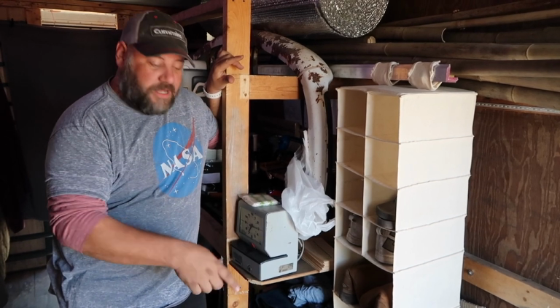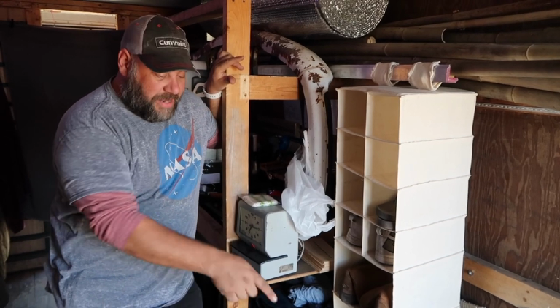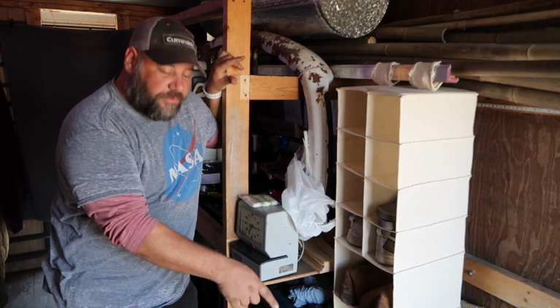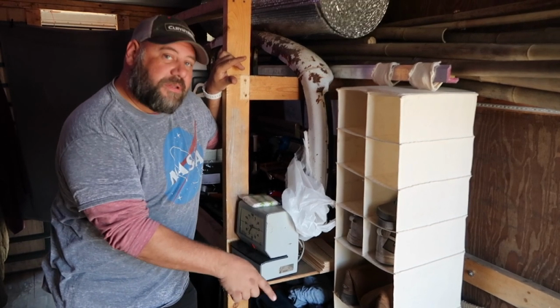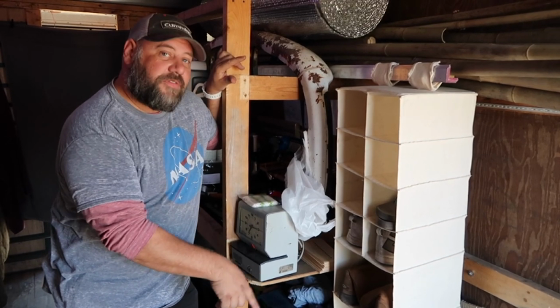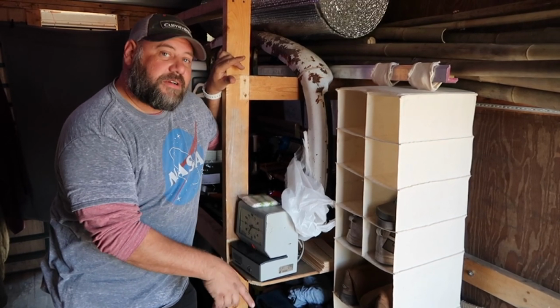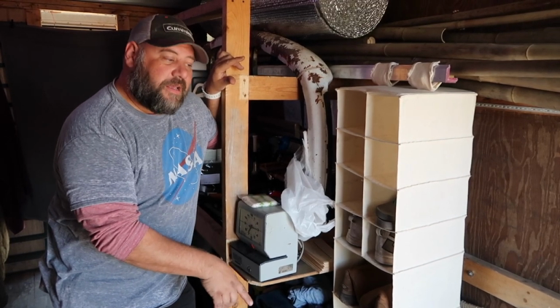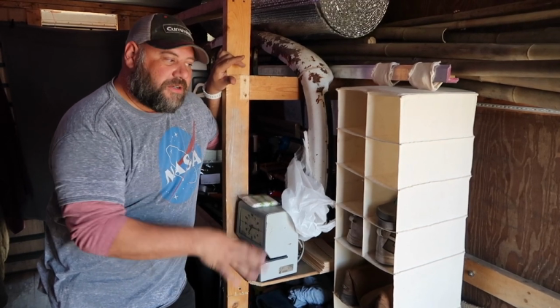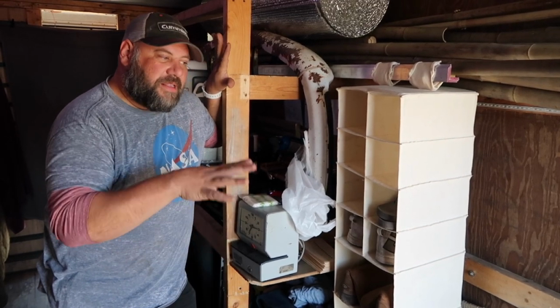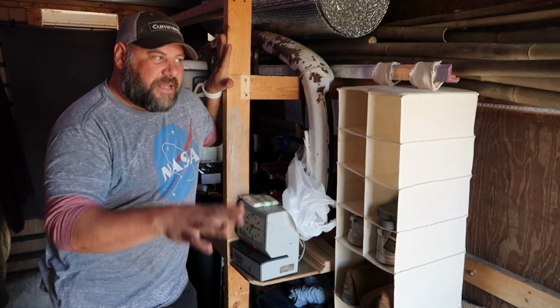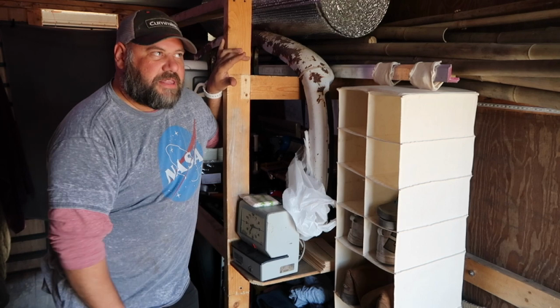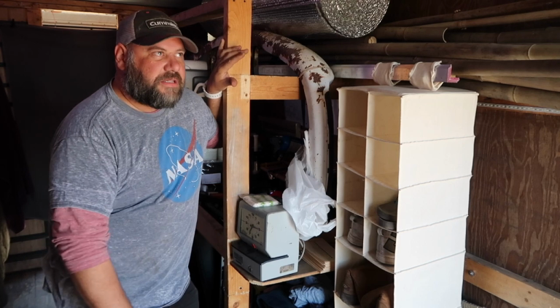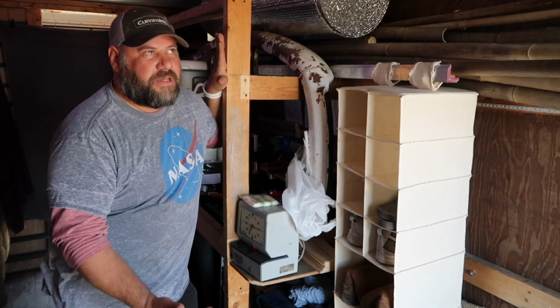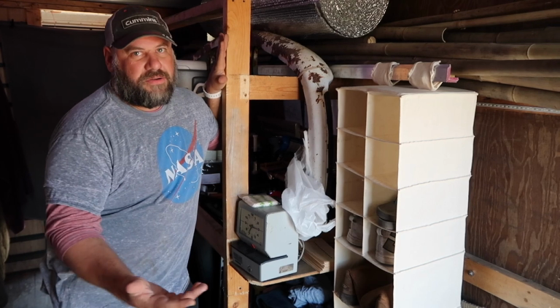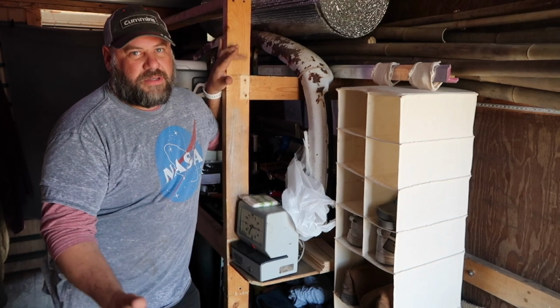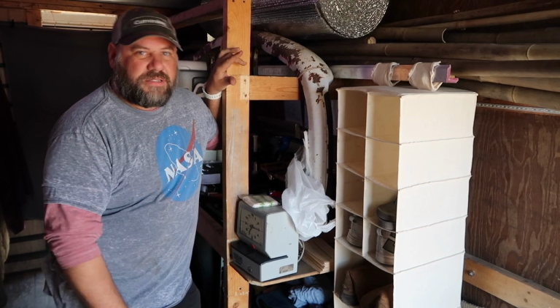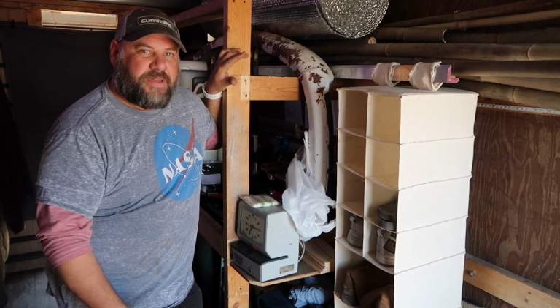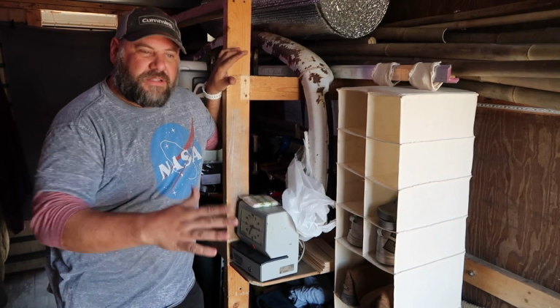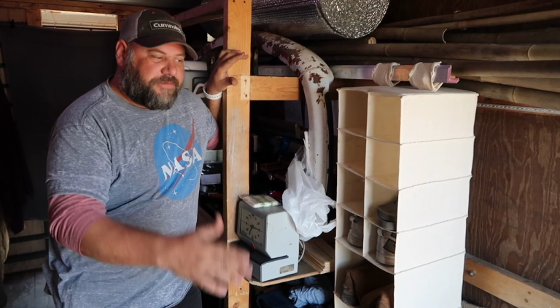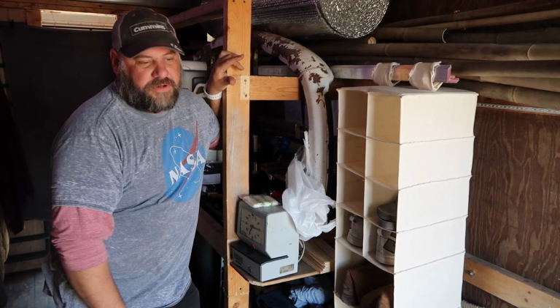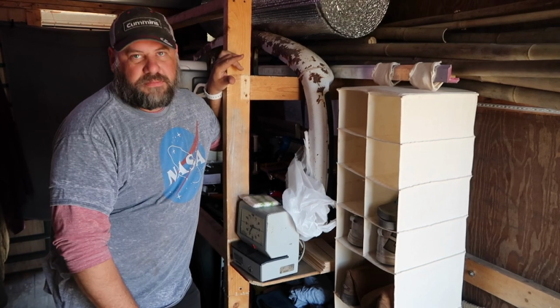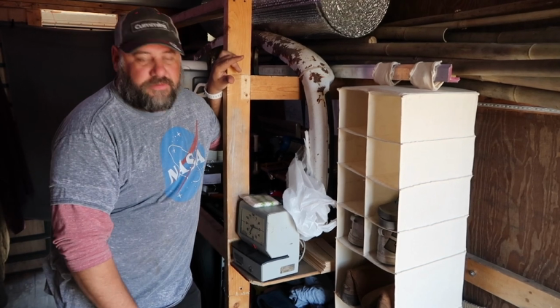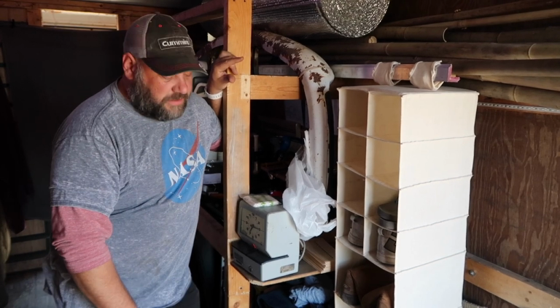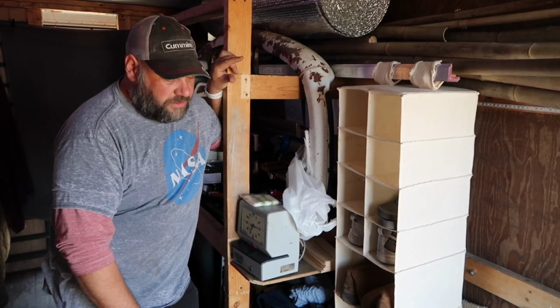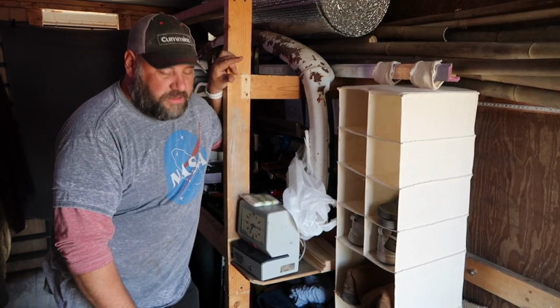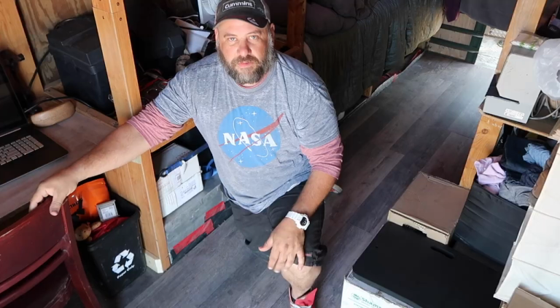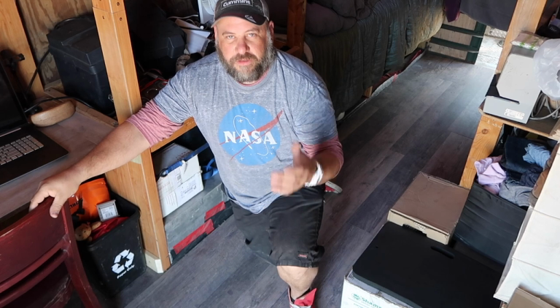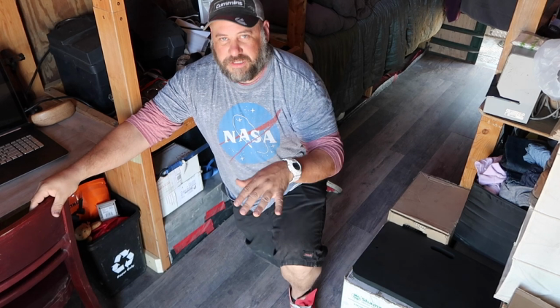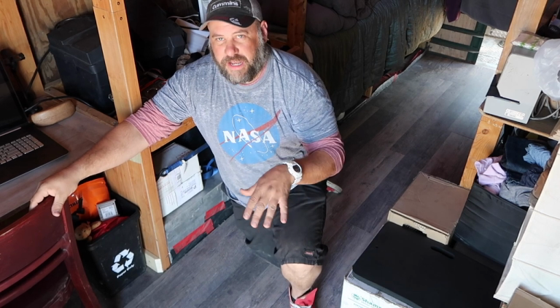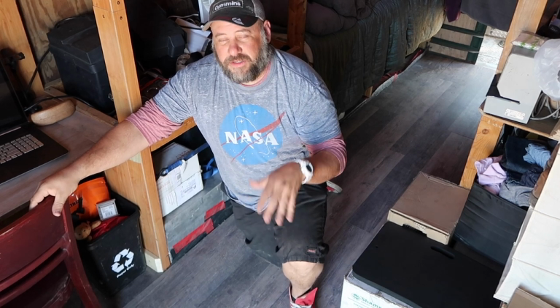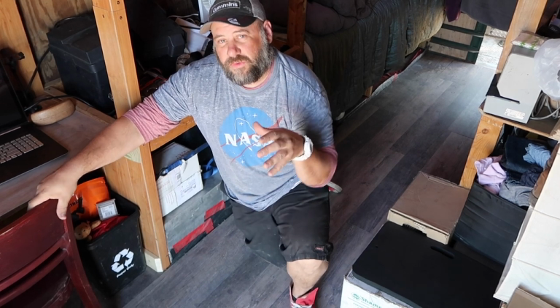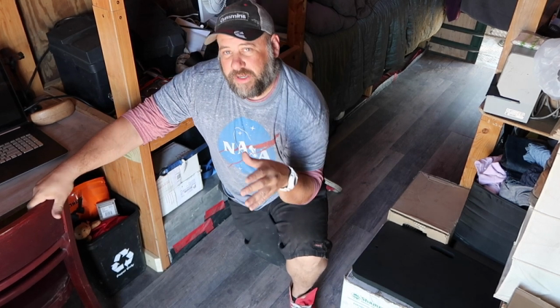One problem you may encounter with step vans is trouble with metalwork, because they get beat up. I had to rebuild this fender — that's the kind of thing you encounter with a step van. It's a little different from RVs and such.